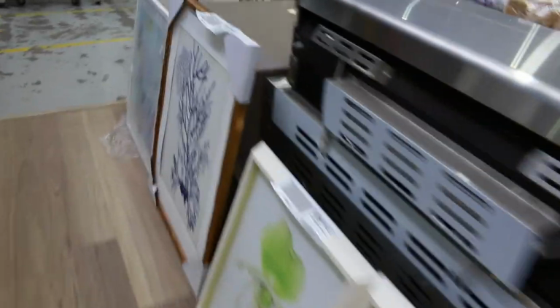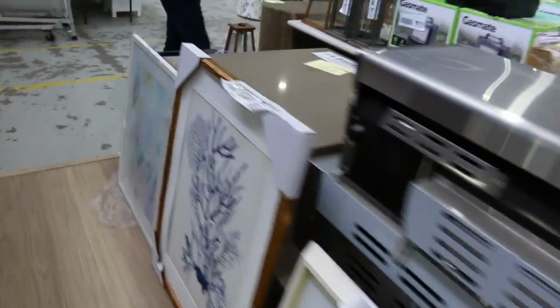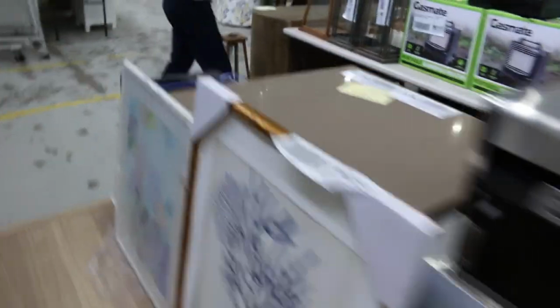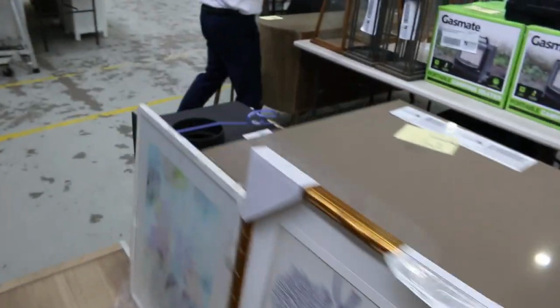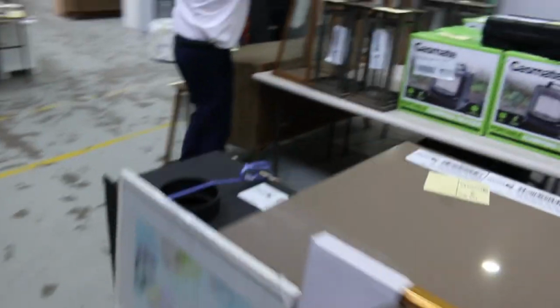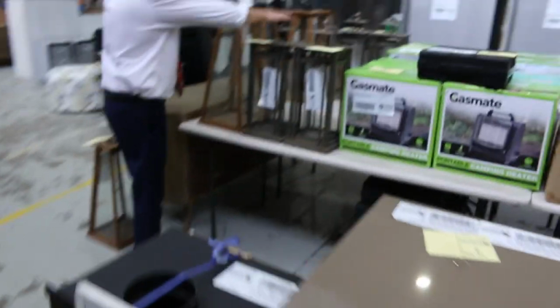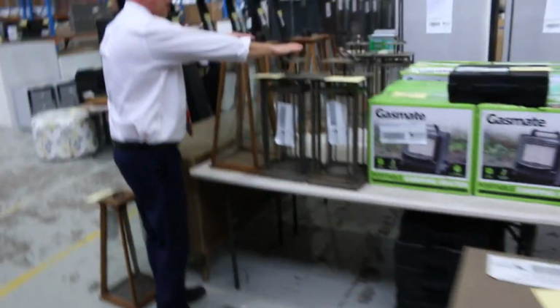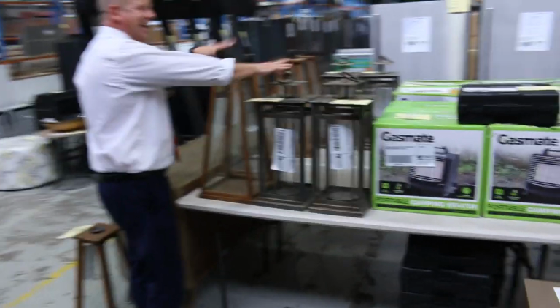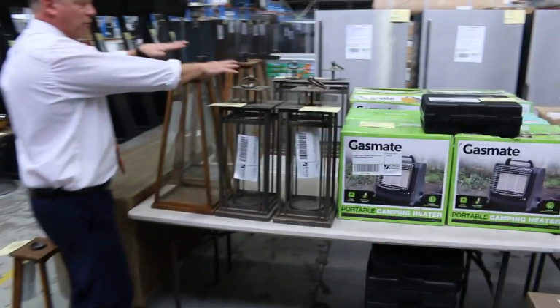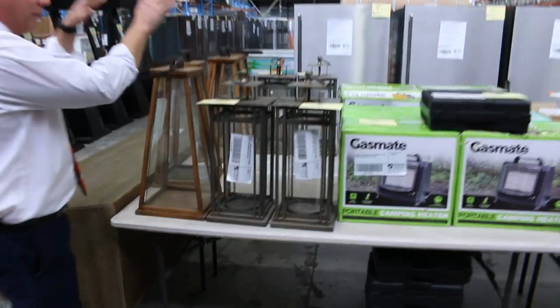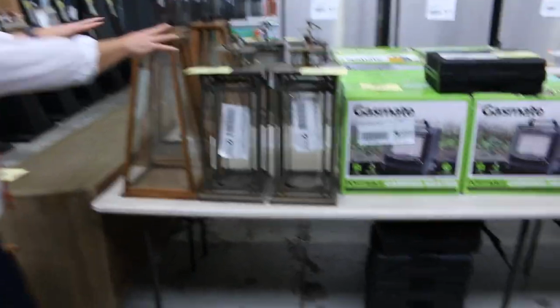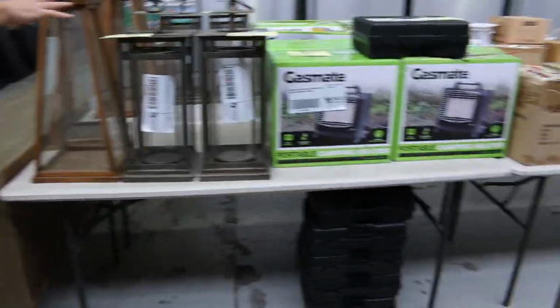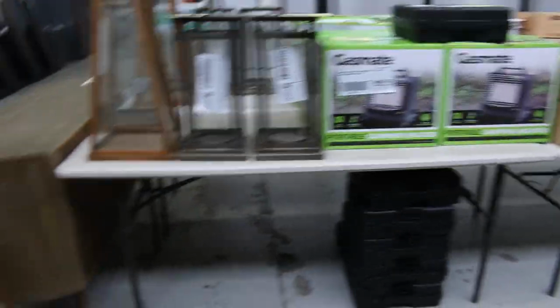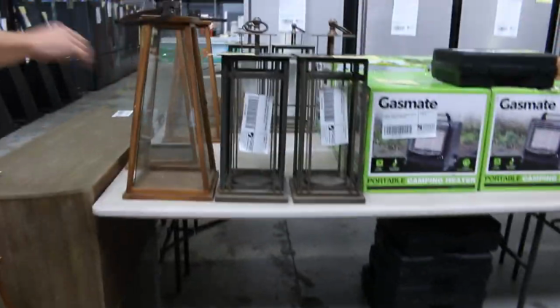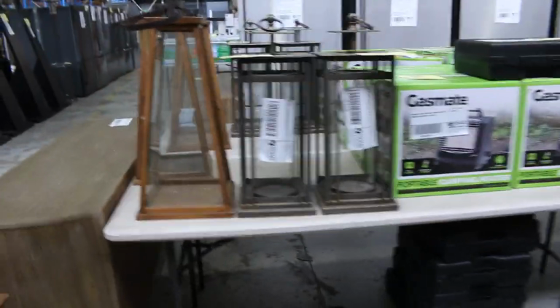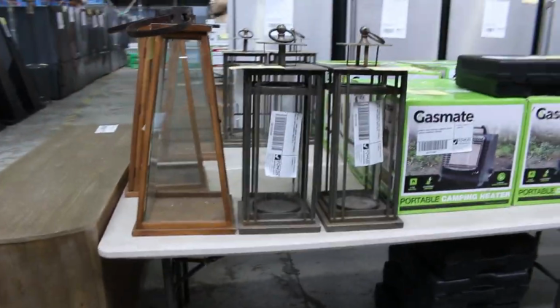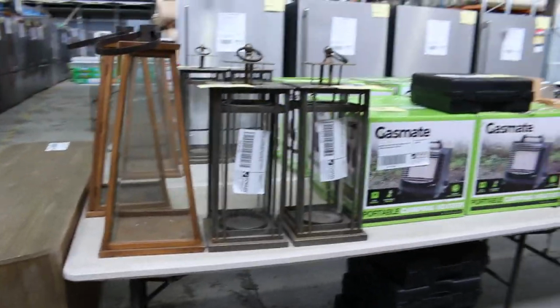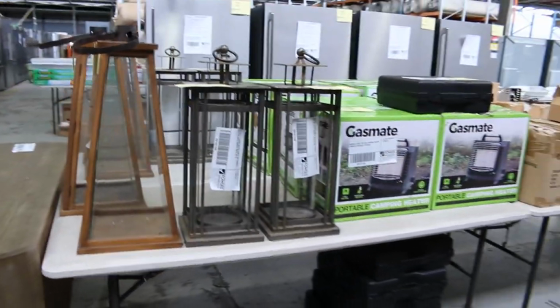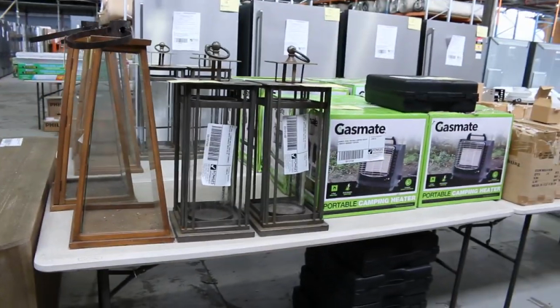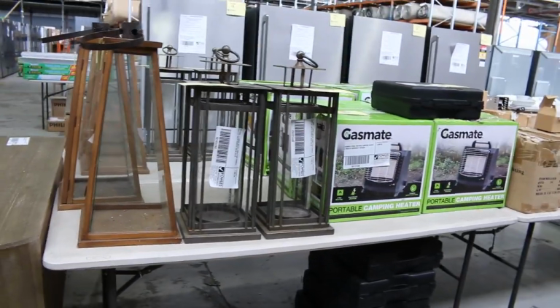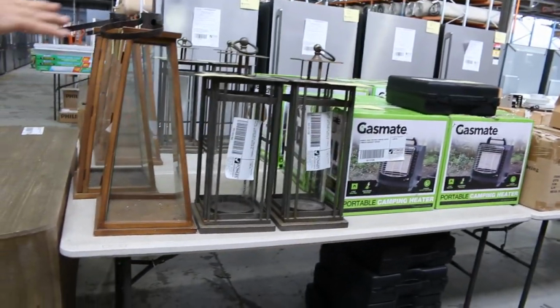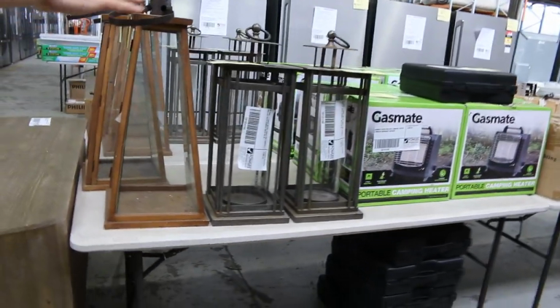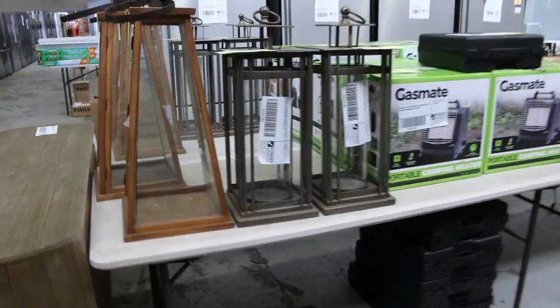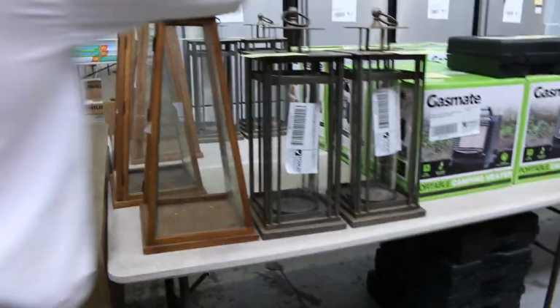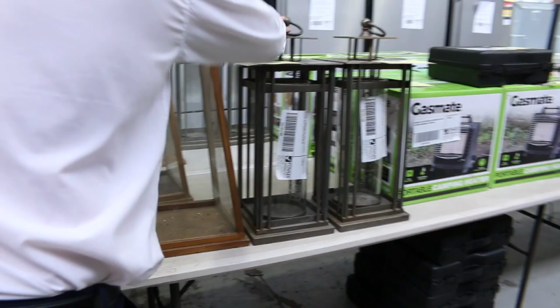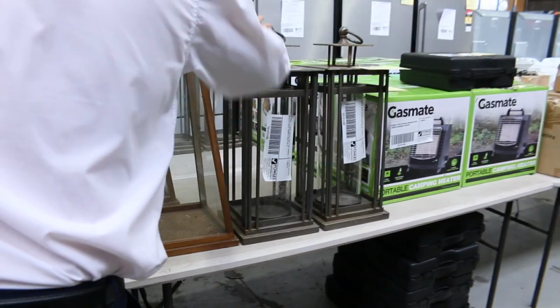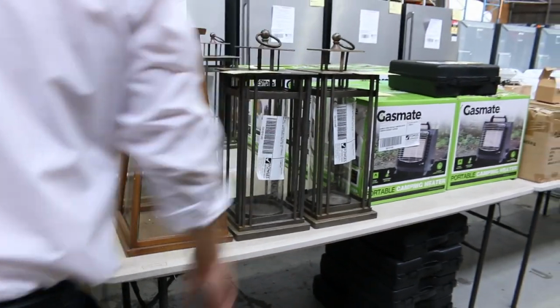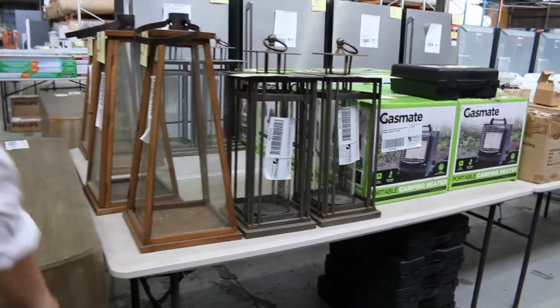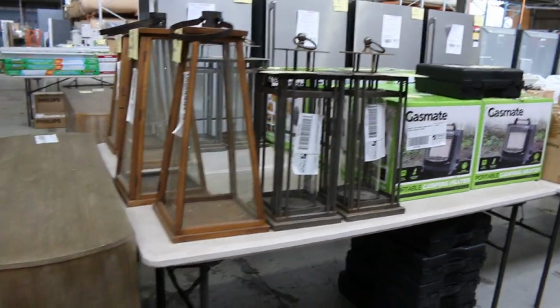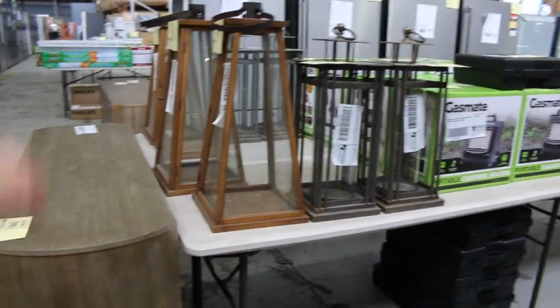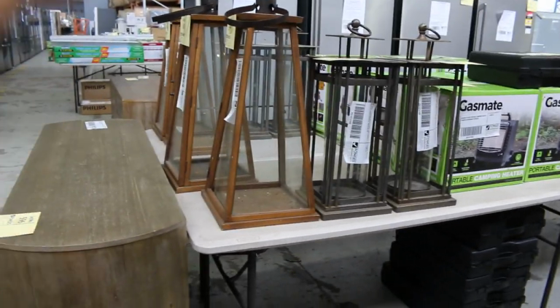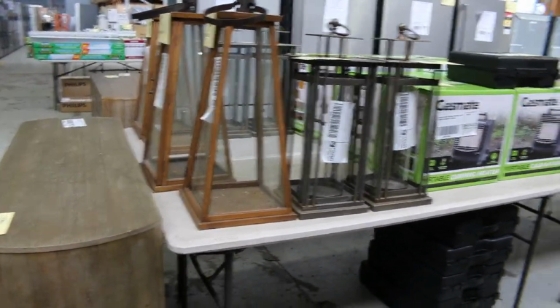There's quite a bit of other ex-hire decor as well. These are pretty nice — these oversized candle holders. Starting them away at $1, no reserve.